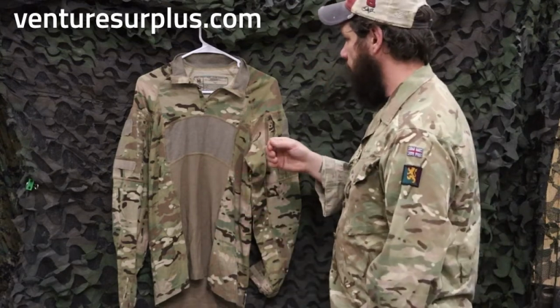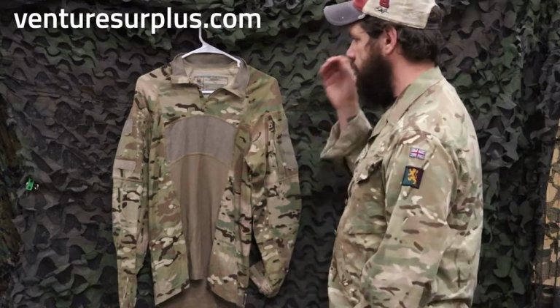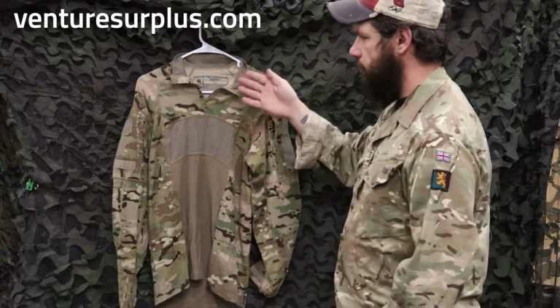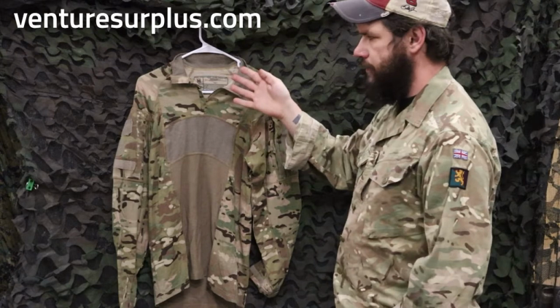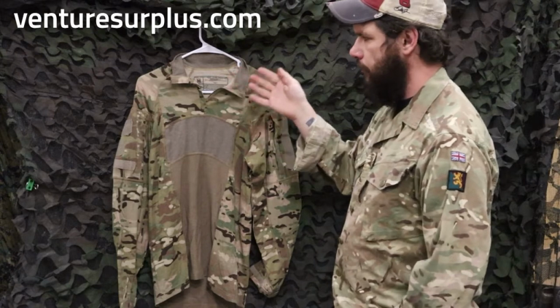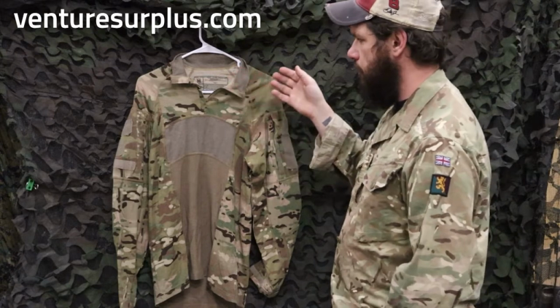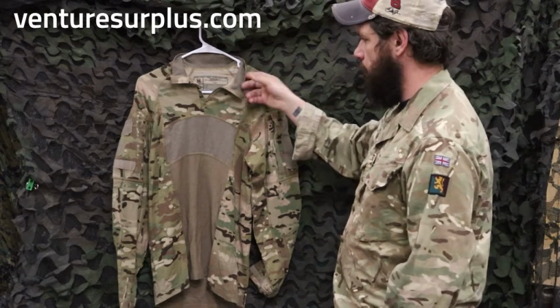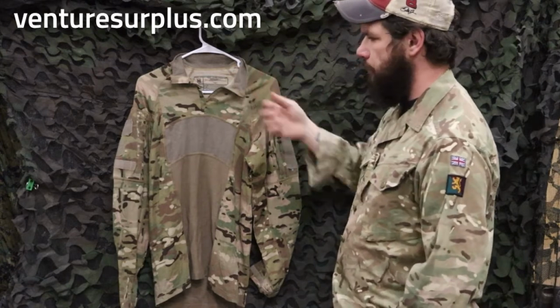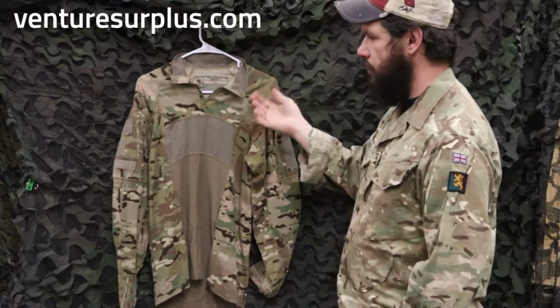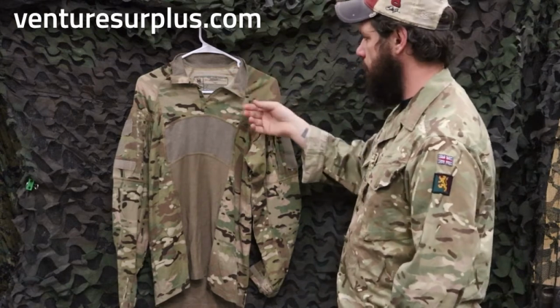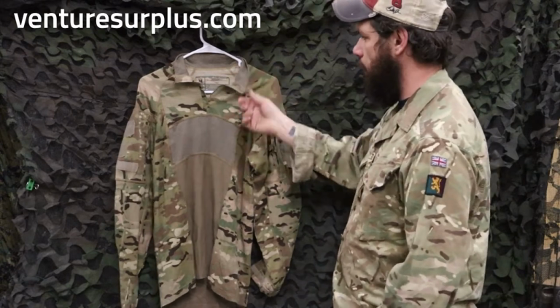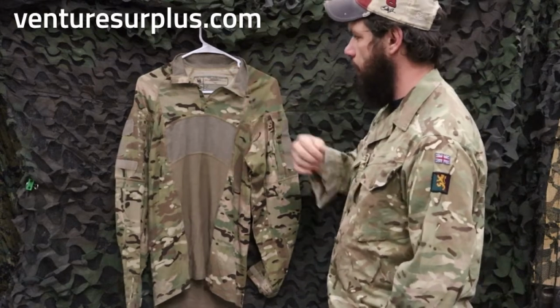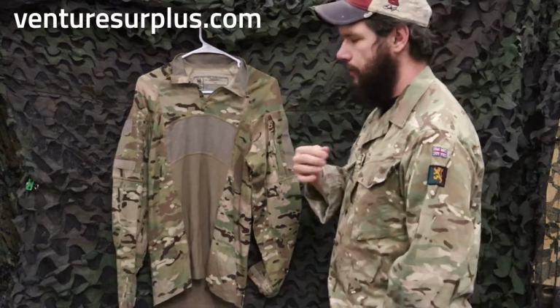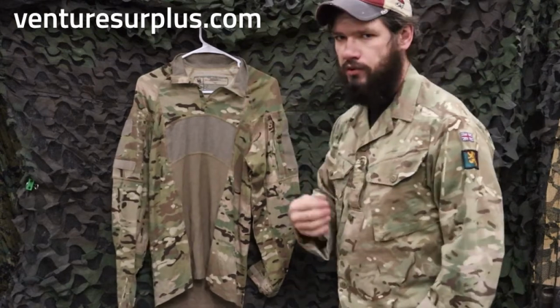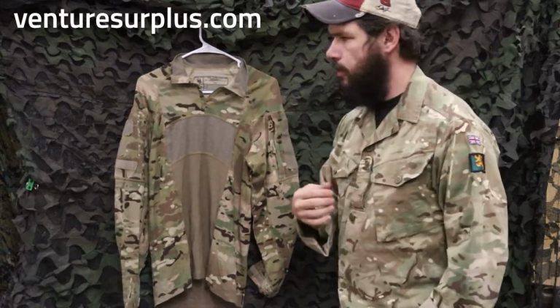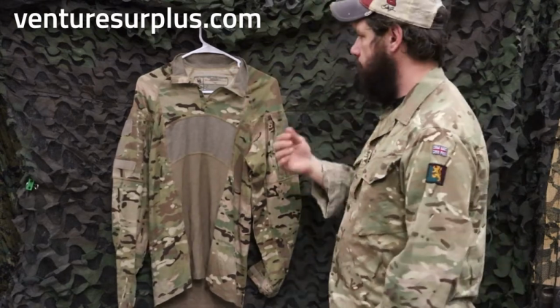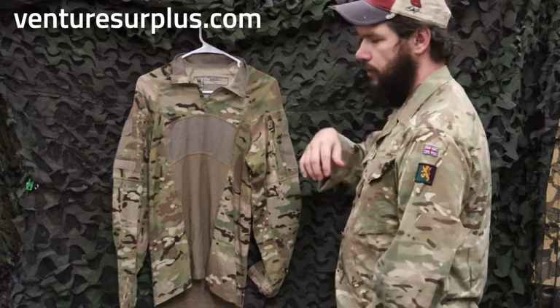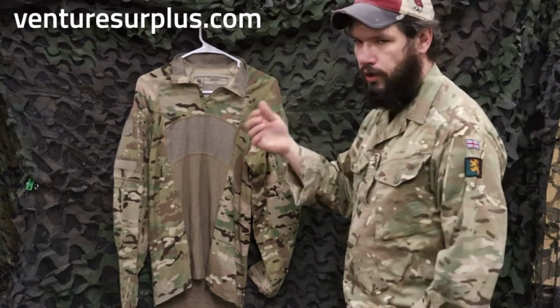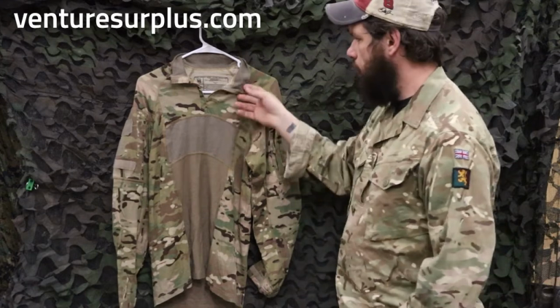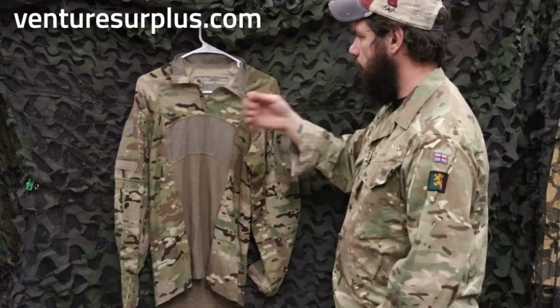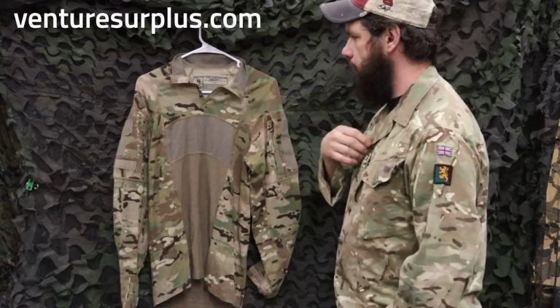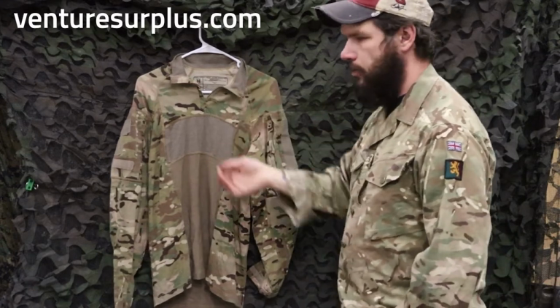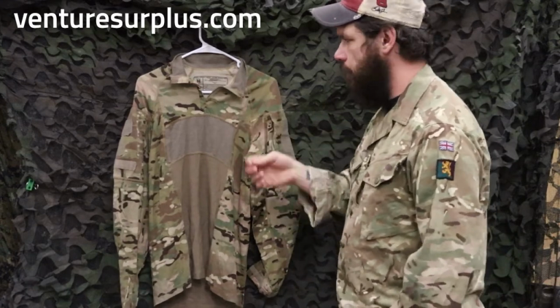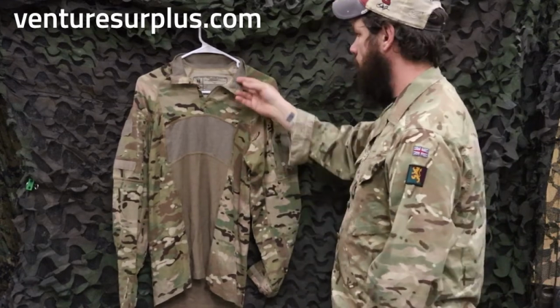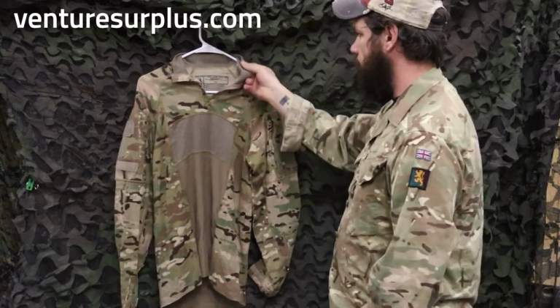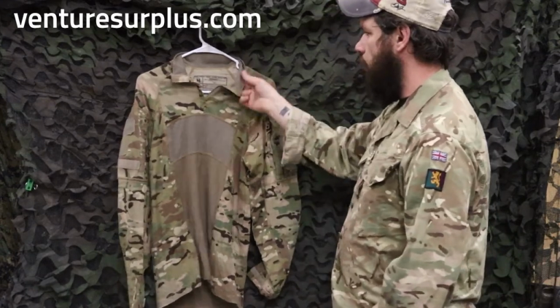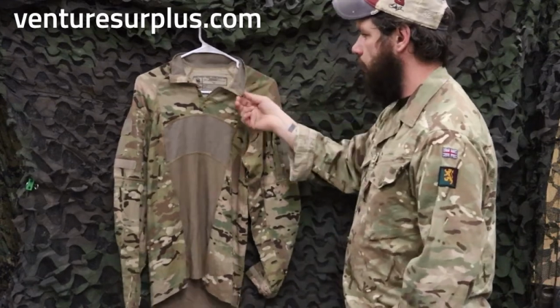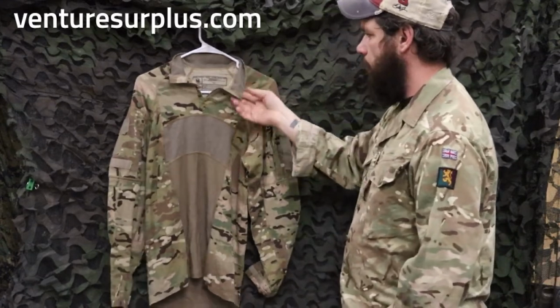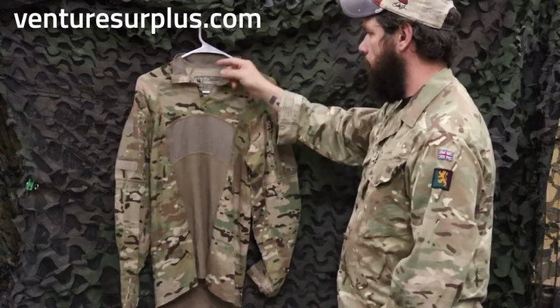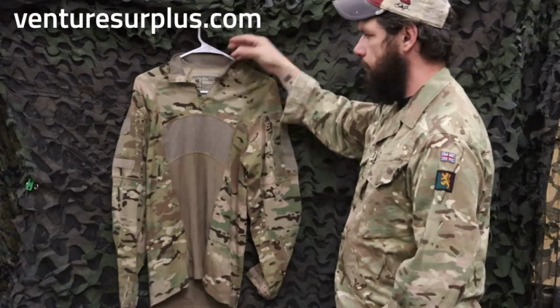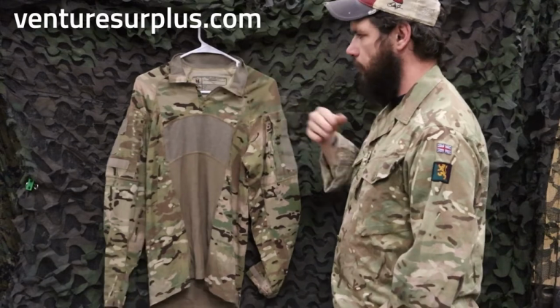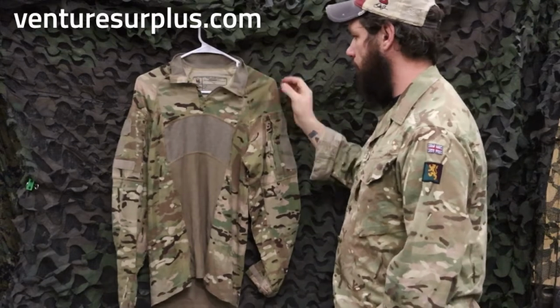The biggest change you can see over the first gen, and one of the best changes to me, is the collar is now a quarter zip. So instead of that turtleneck, you can unzip it, breathe a little better, and you can fold the collar down — or if you want to wear it up, you can wear it up just fine.